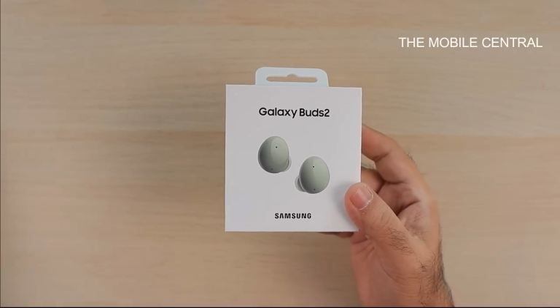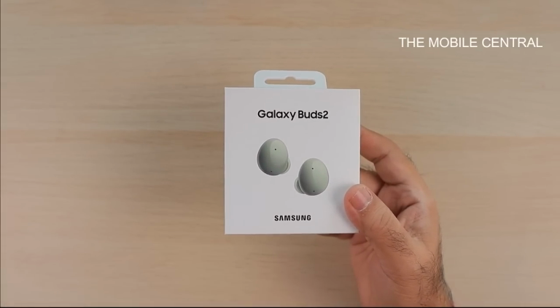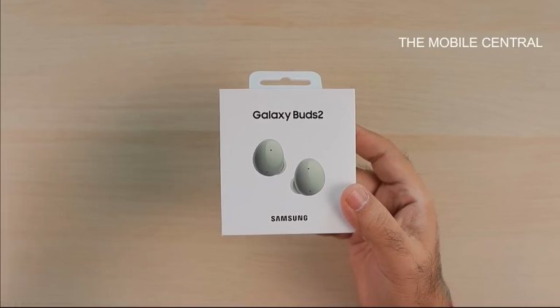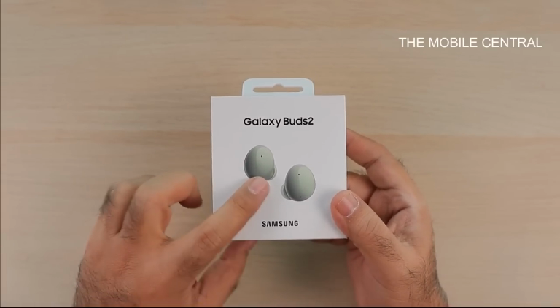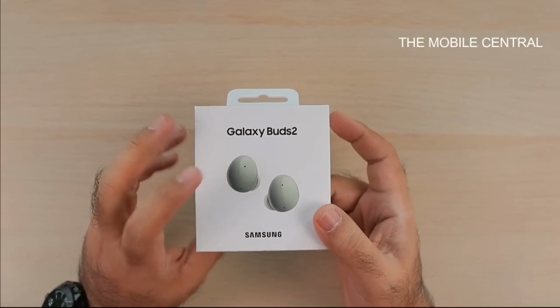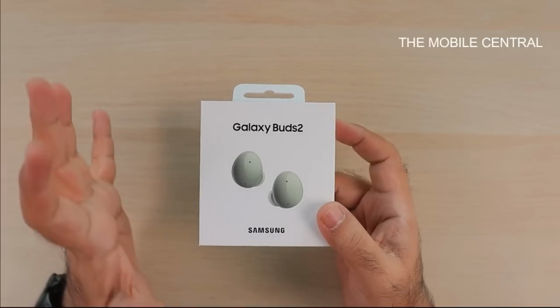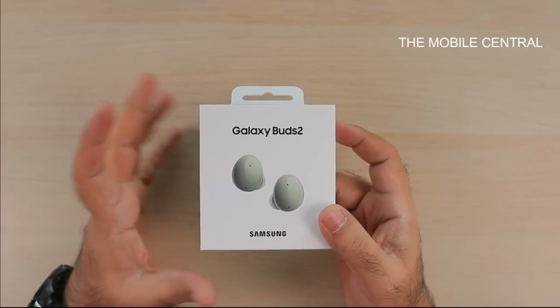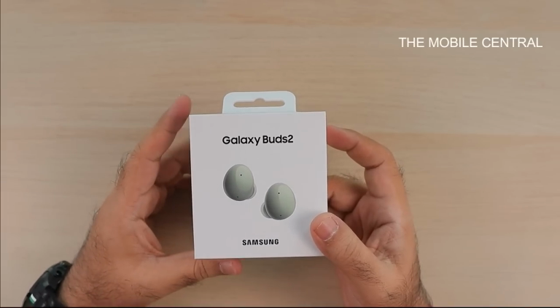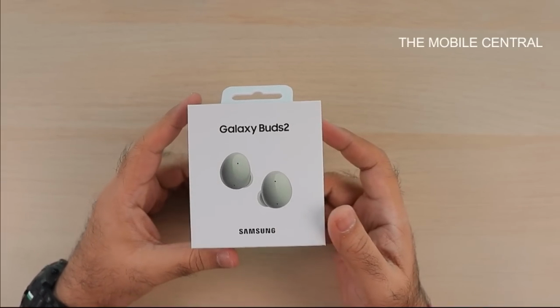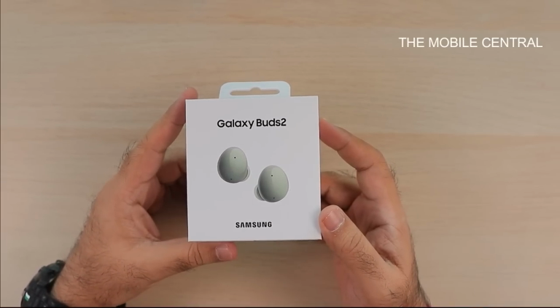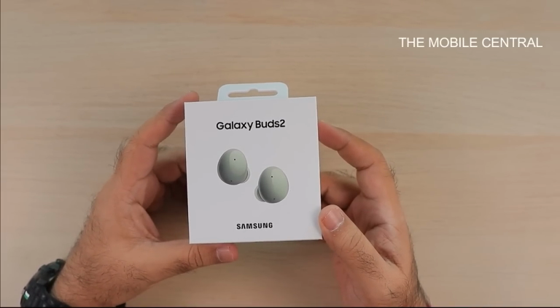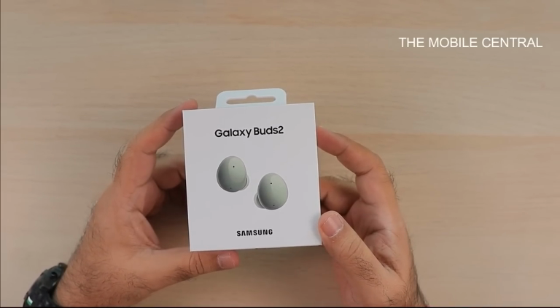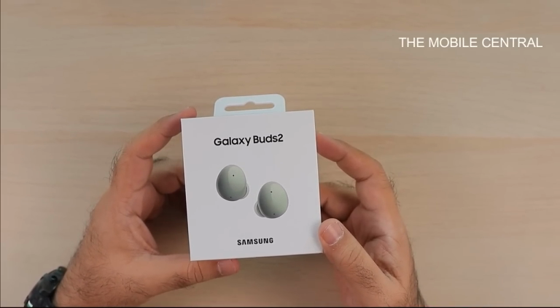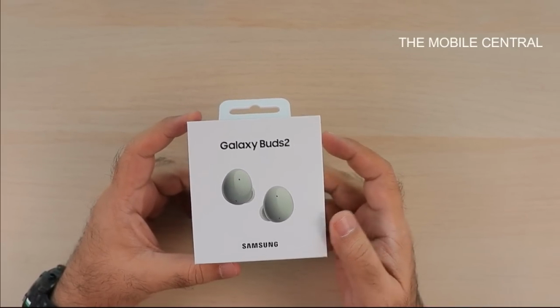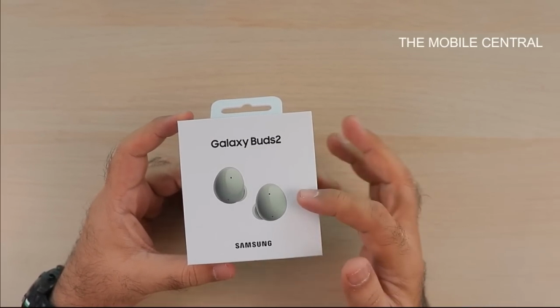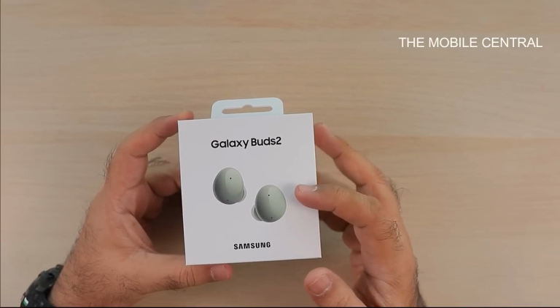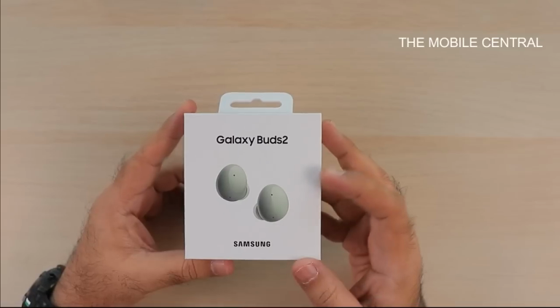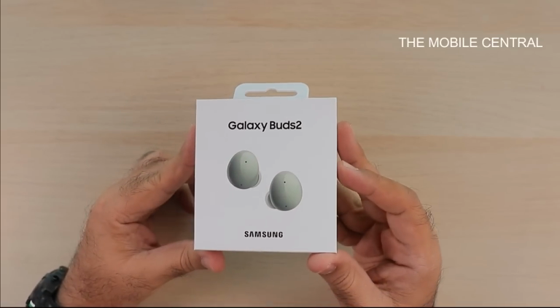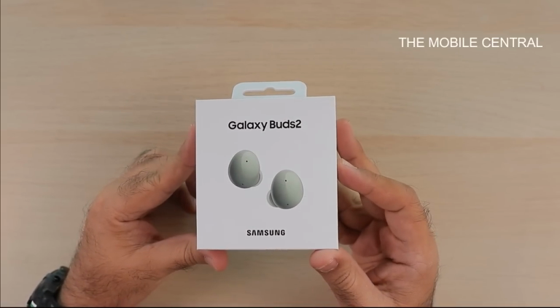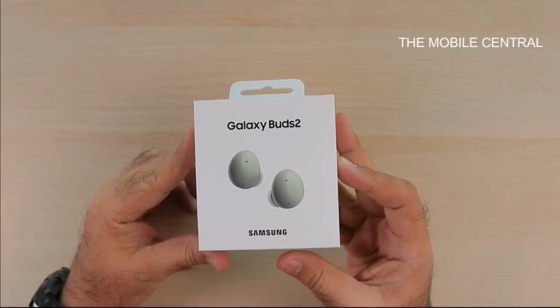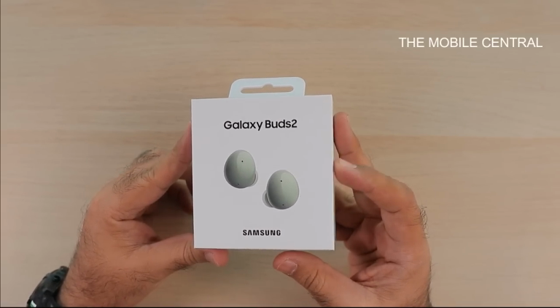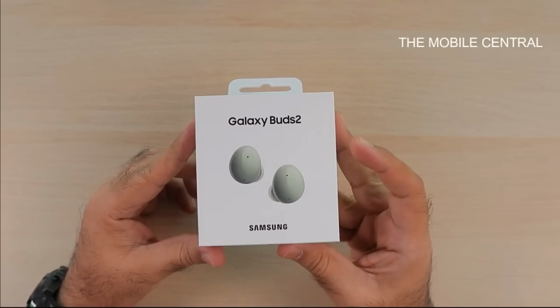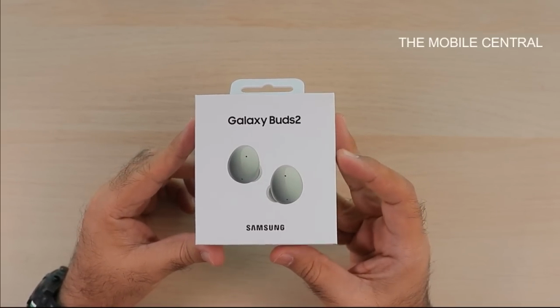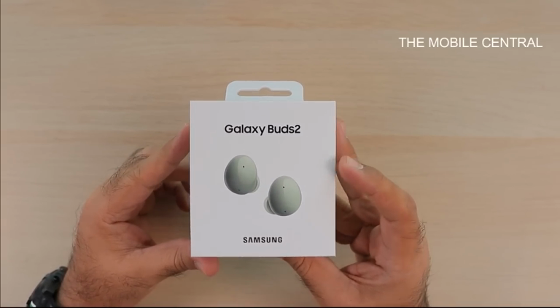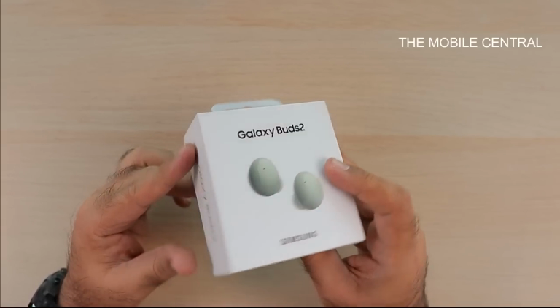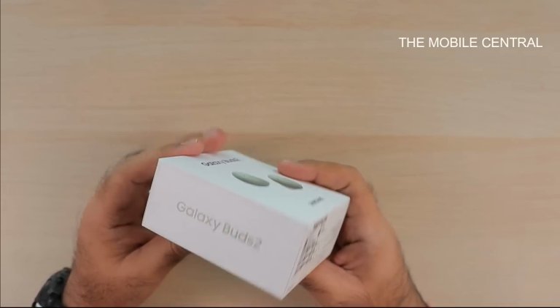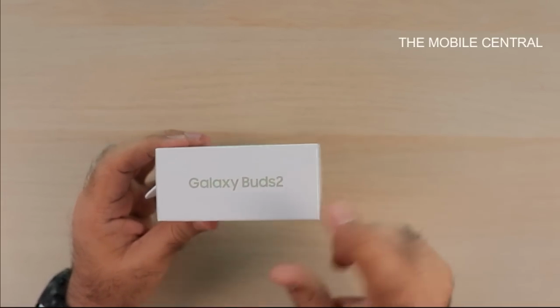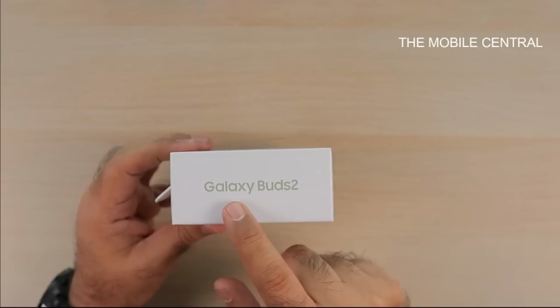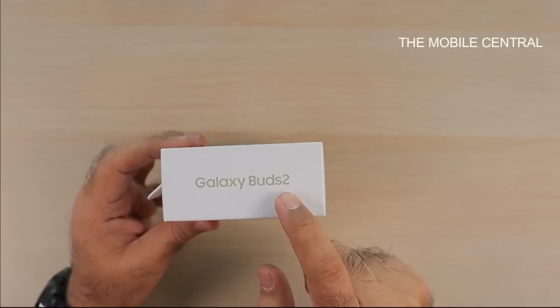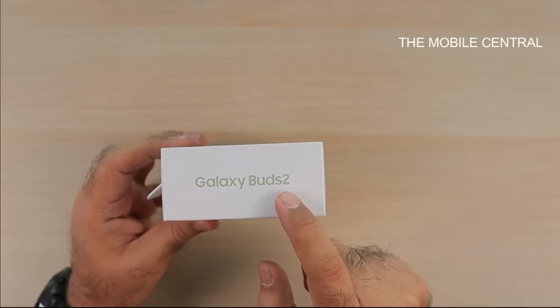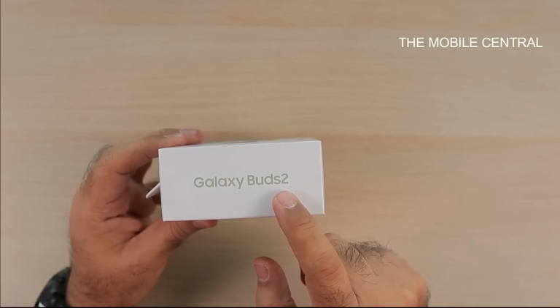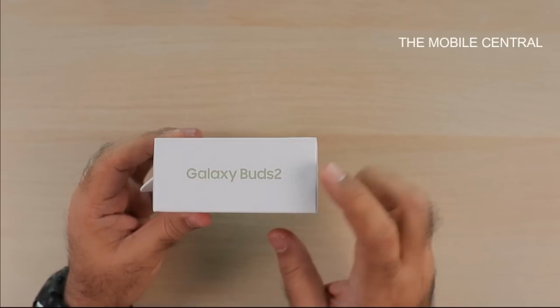I have the olive color here with me. There are a couple of other colors as well which I couldn't get my hands on, but as of now I've got the olive color which I will unbox for you all. Before we get into the unboxing, let's quickly look around the box — we've got Galaxy Buds 2 packaging marking here.